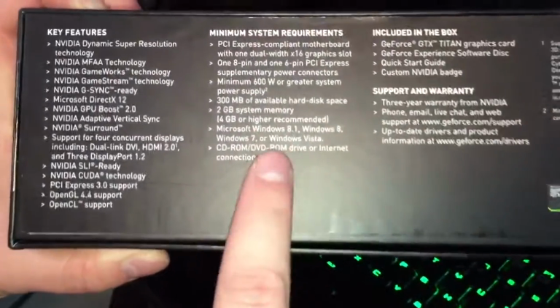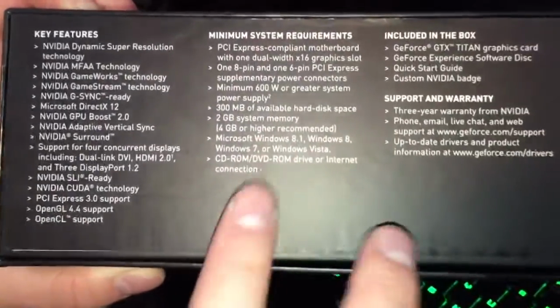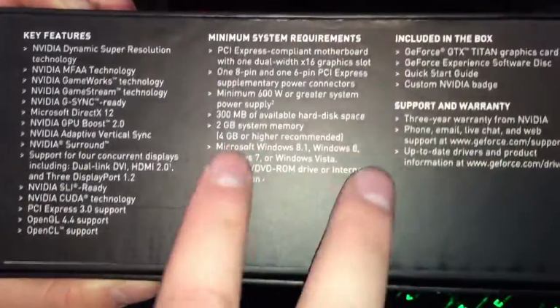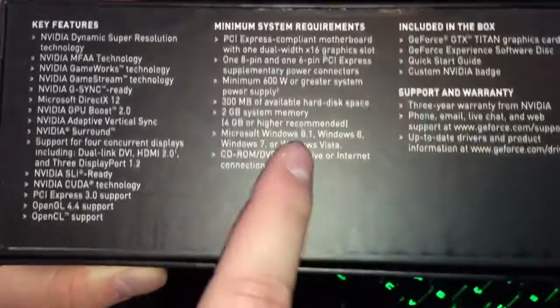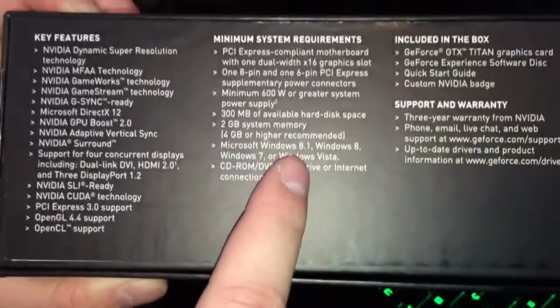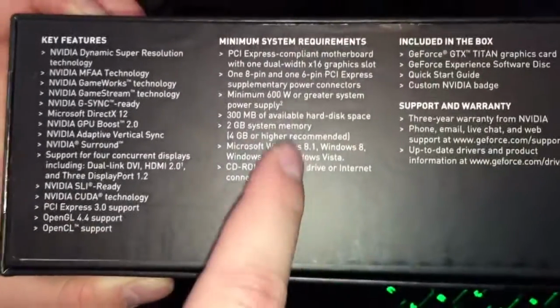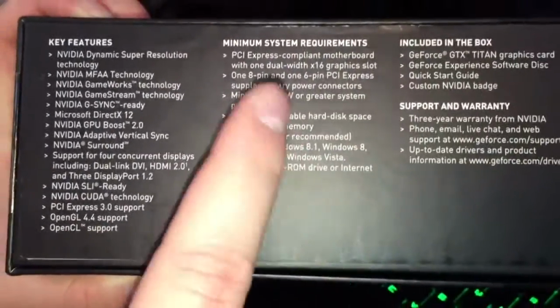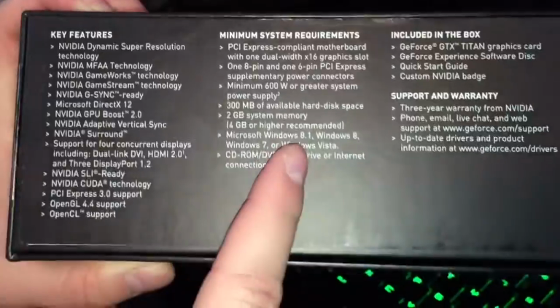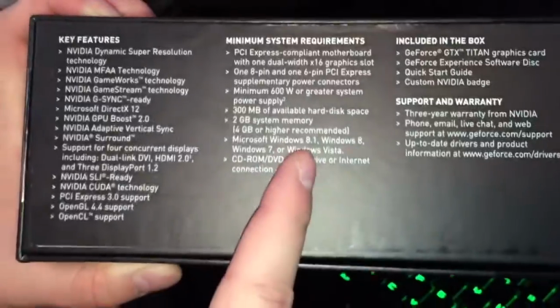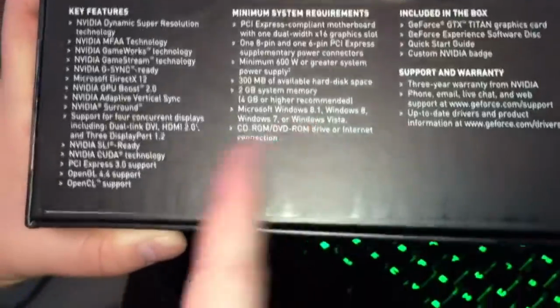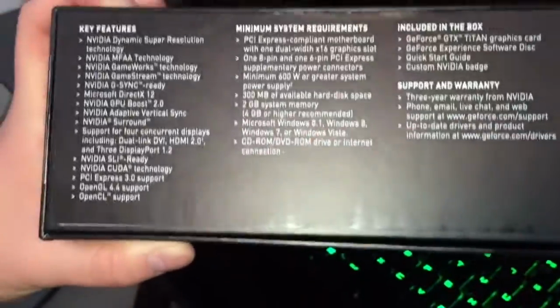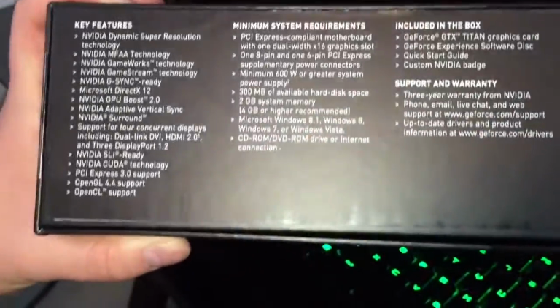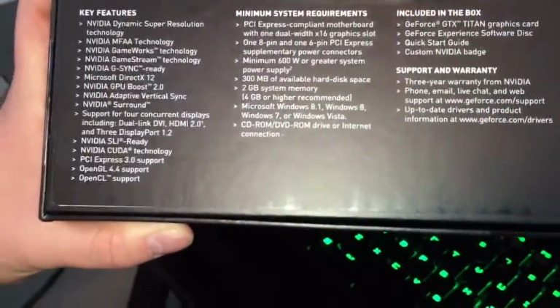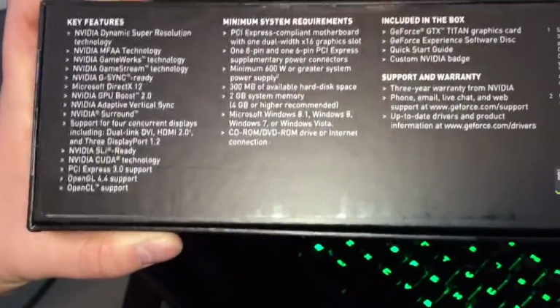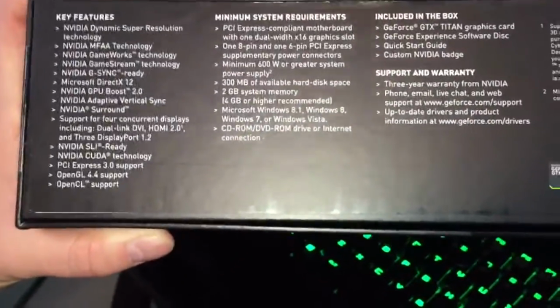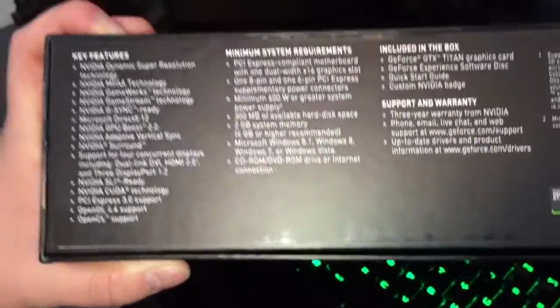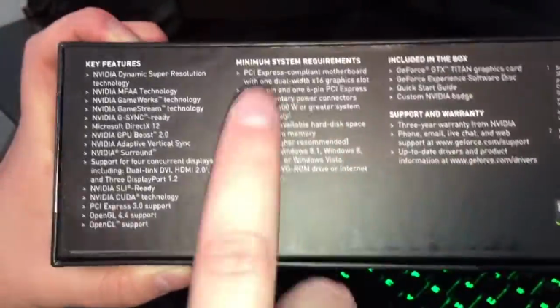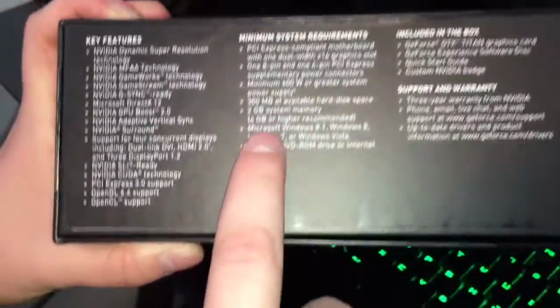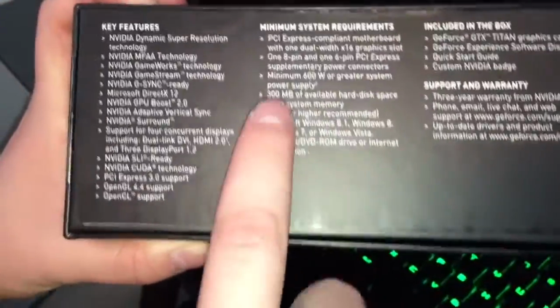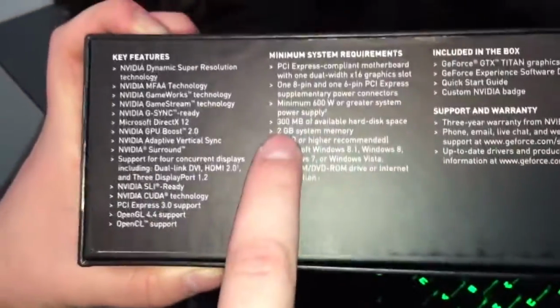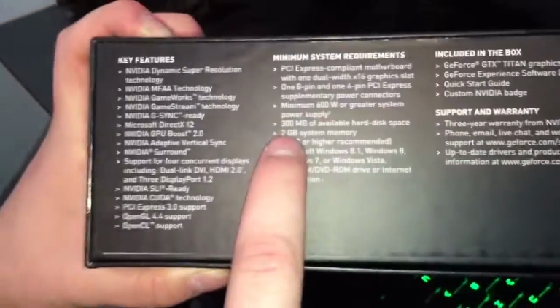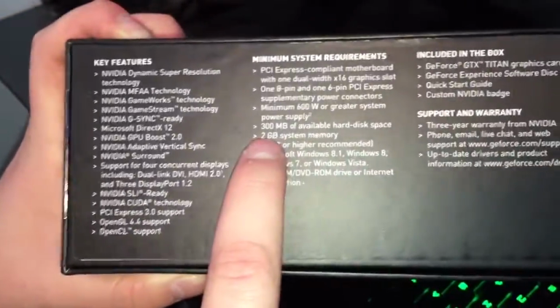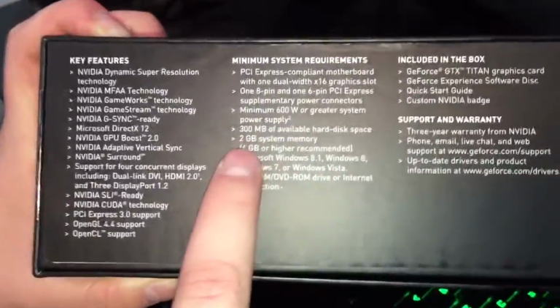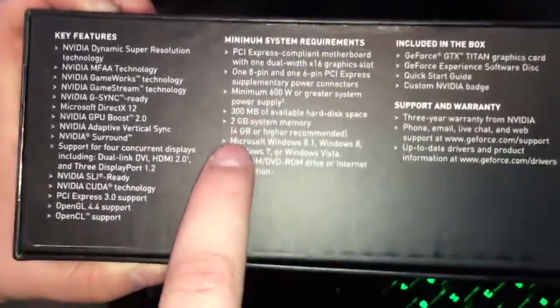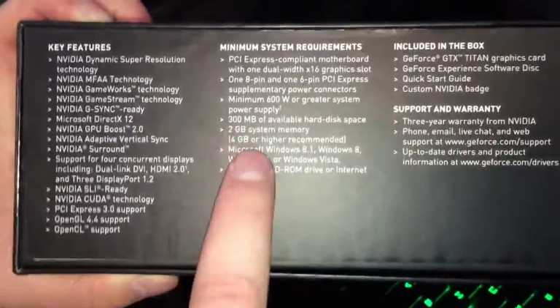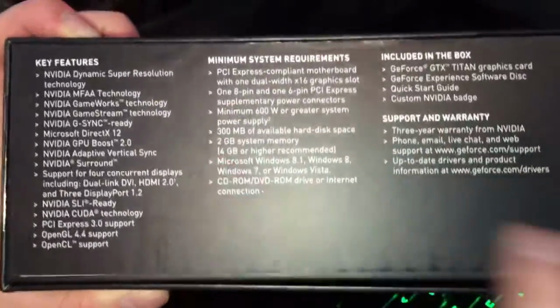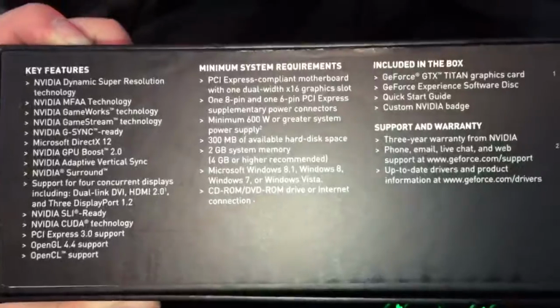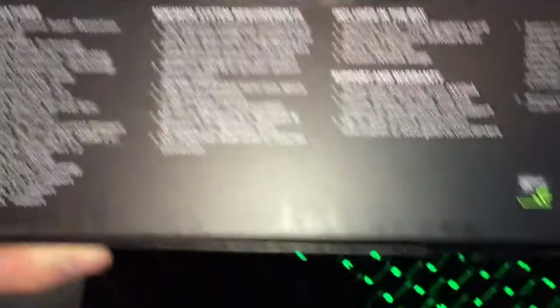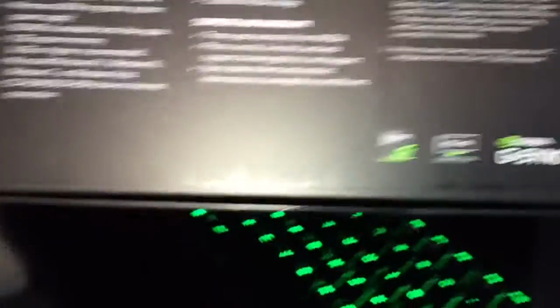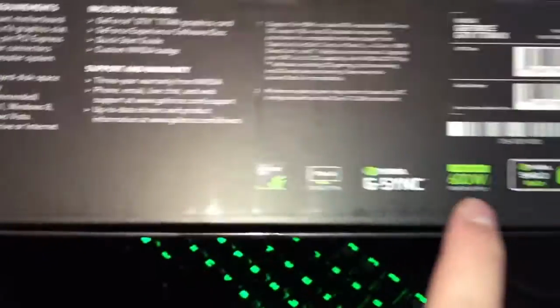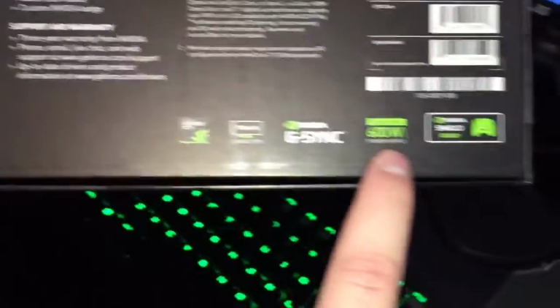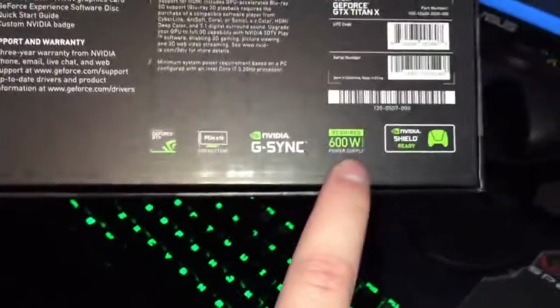You should make sure — on the website it does say 24 or 48 gigs recommended. I don't know why, it must be a typo, but on the box it says 2 gigs and 4 gigs. 600 watts power.